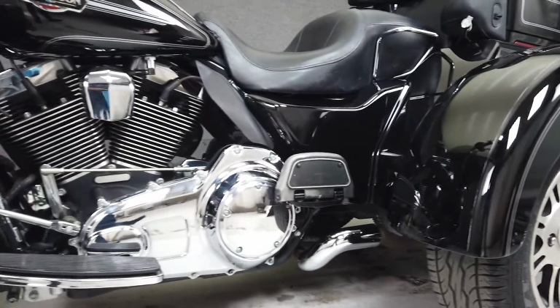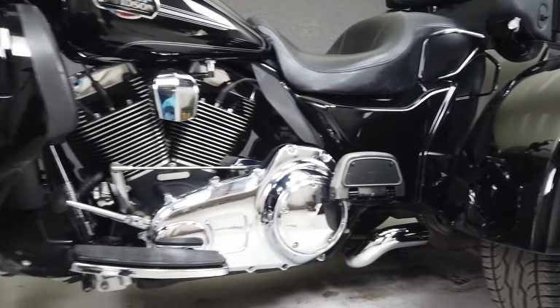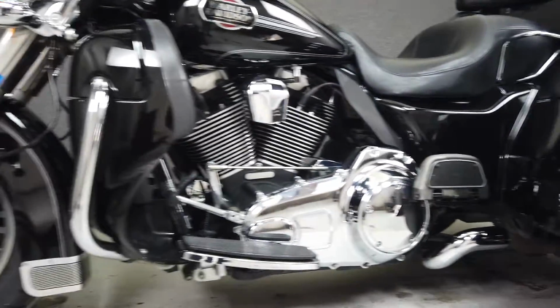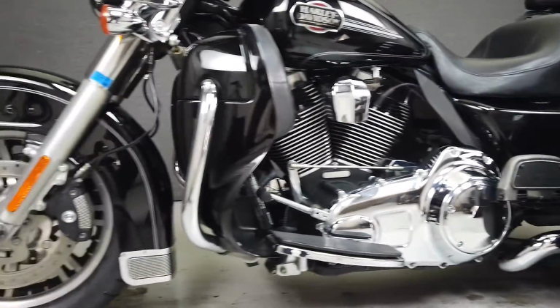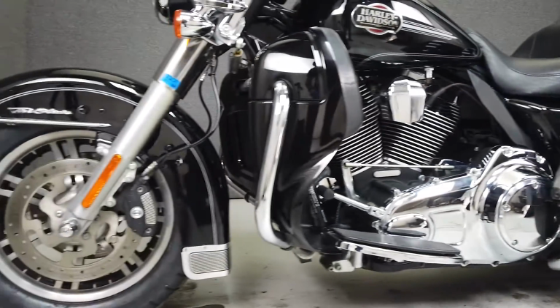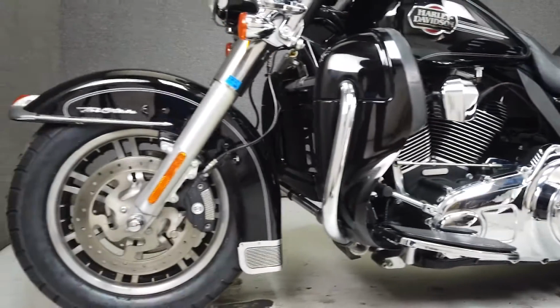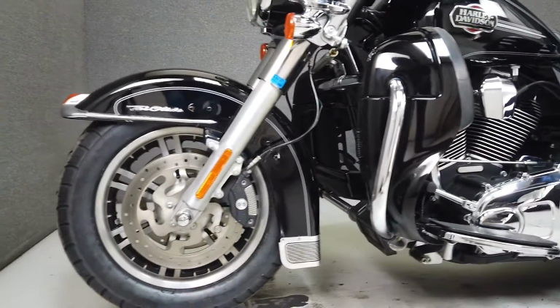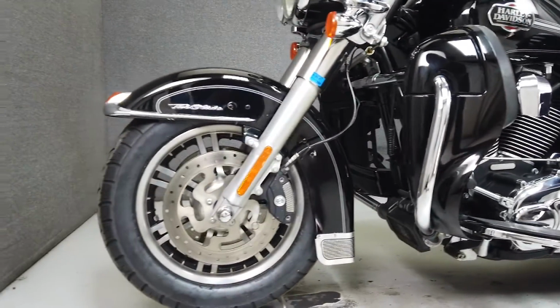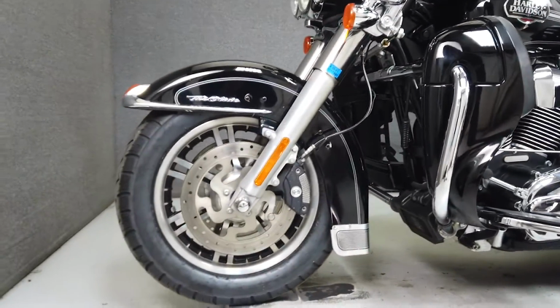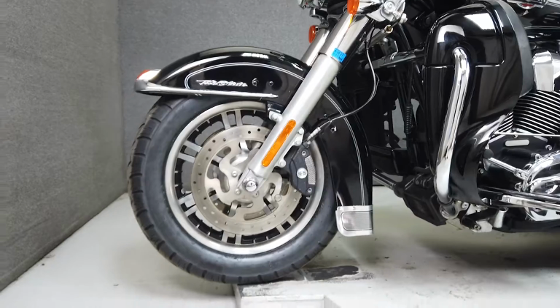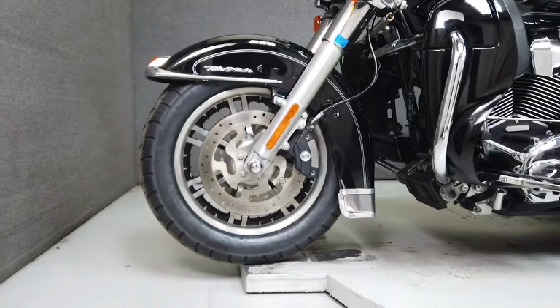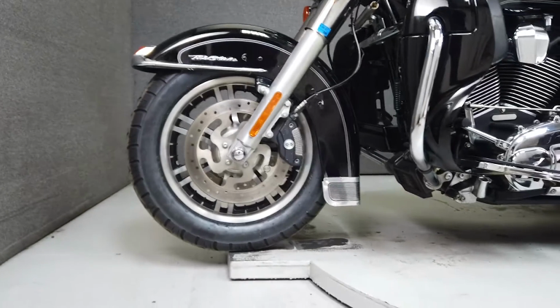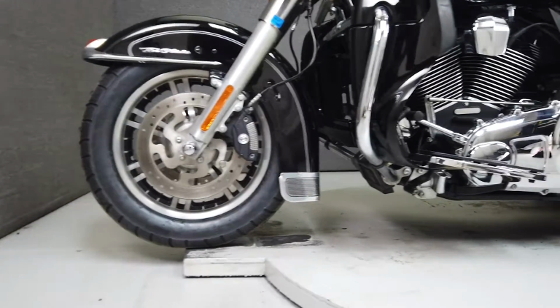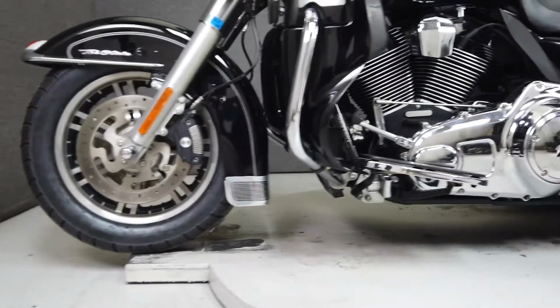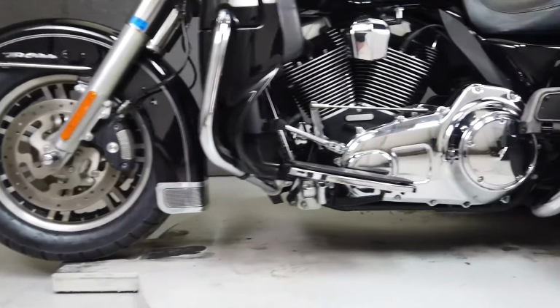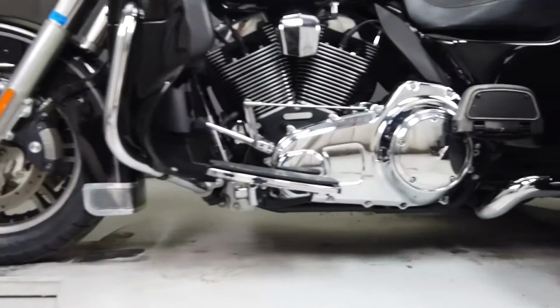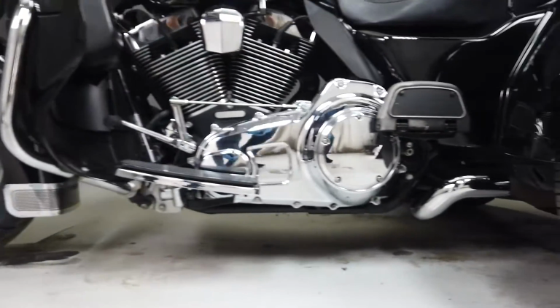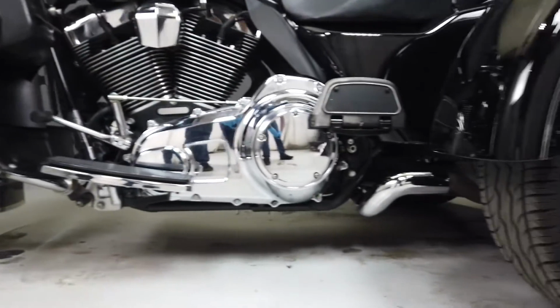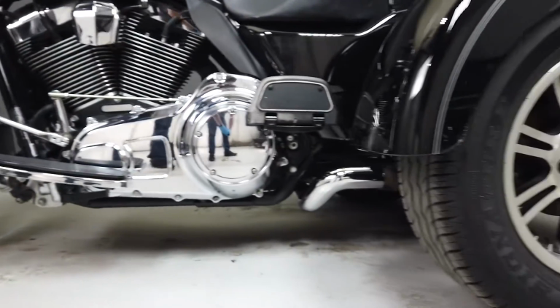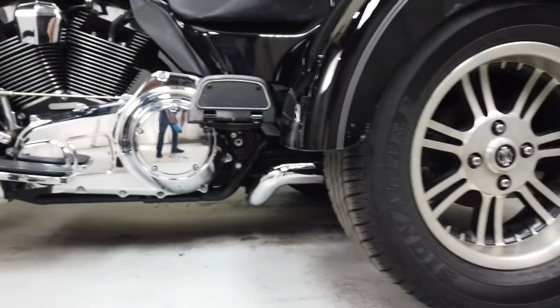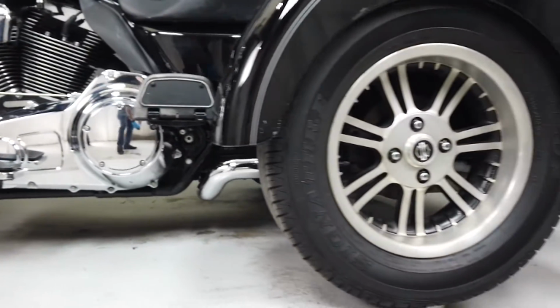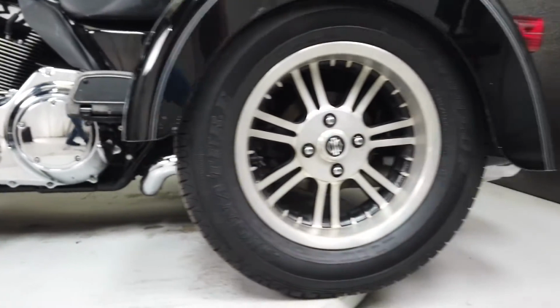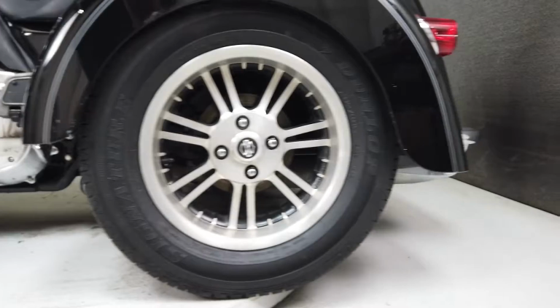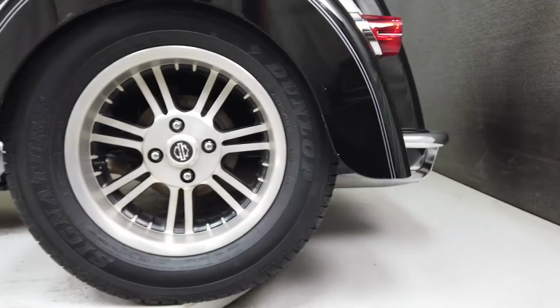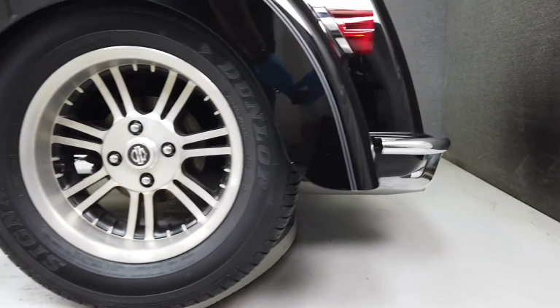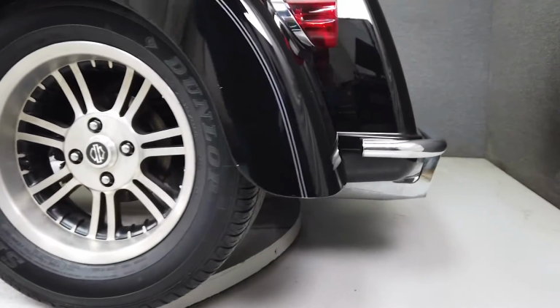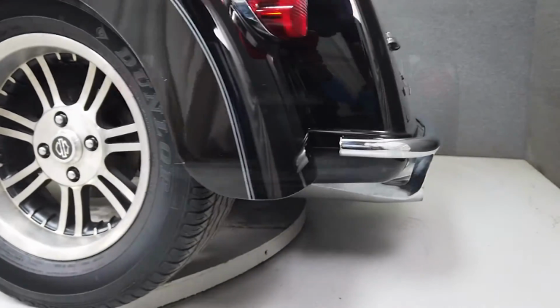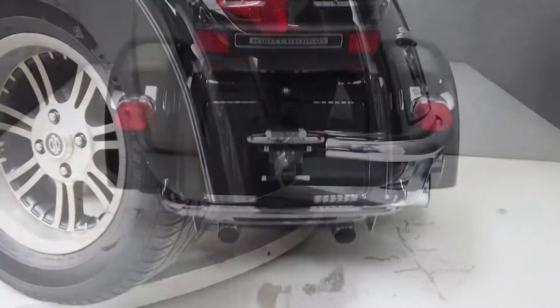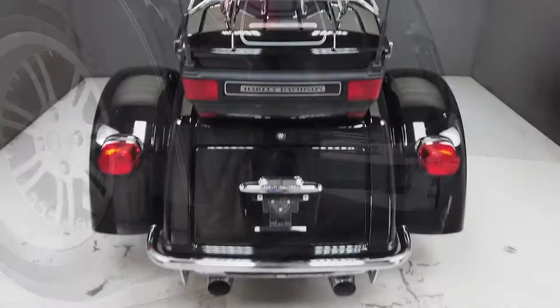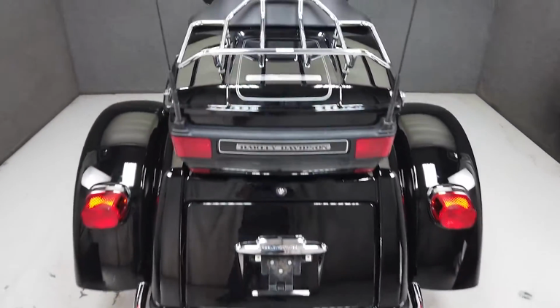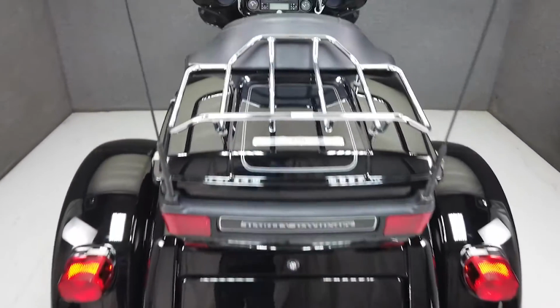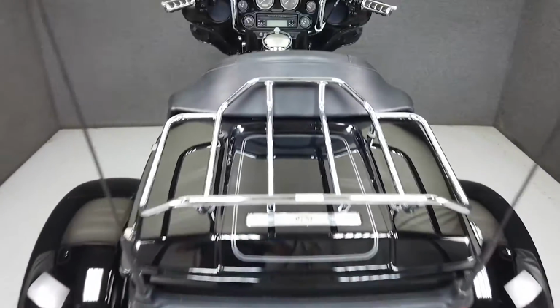With plenty of storage, gracious accommodation, and a sleek vivid black paint set to finish things off, this bike is ready for the road. Our technician did note some minor weather cracking on both rear tires, but they still passed New Hampshire State inspection.